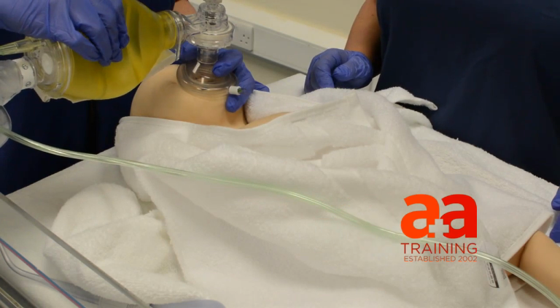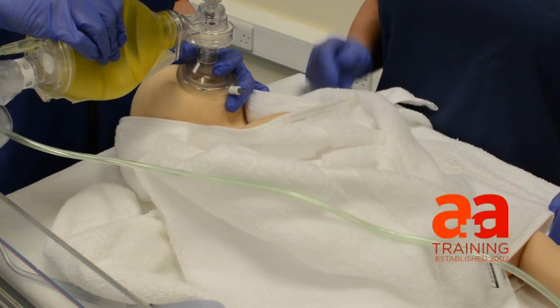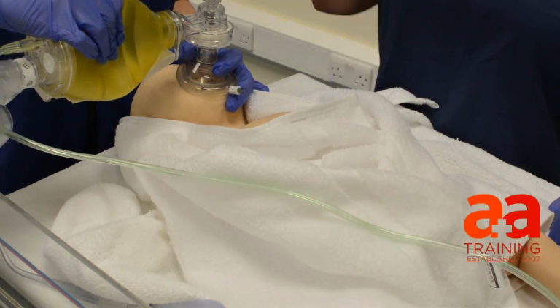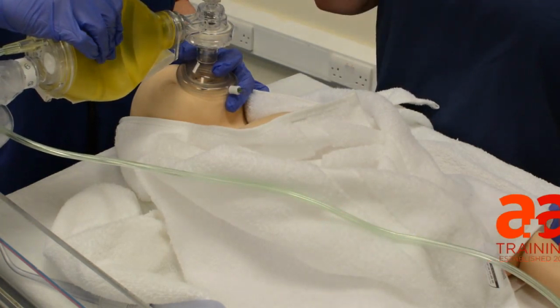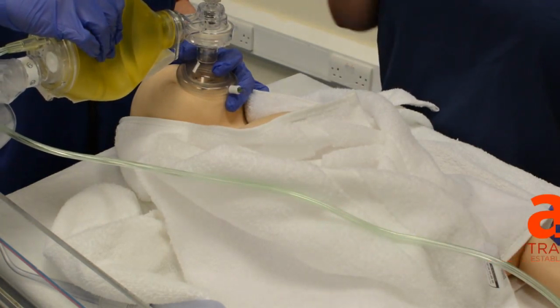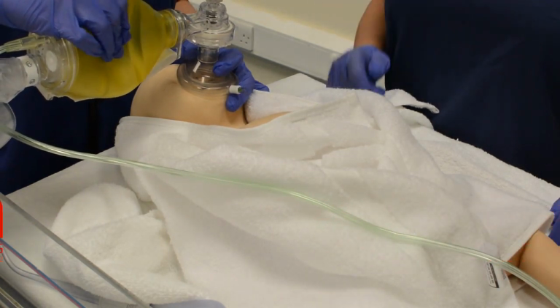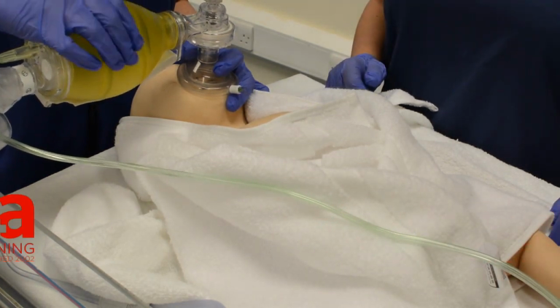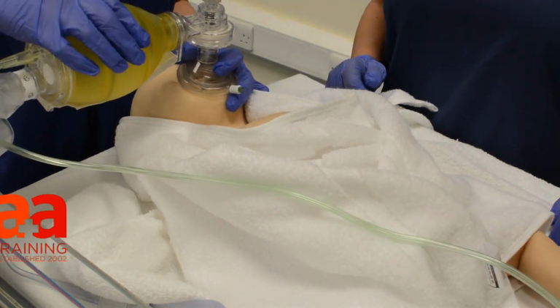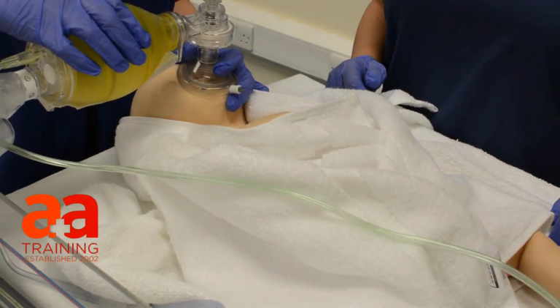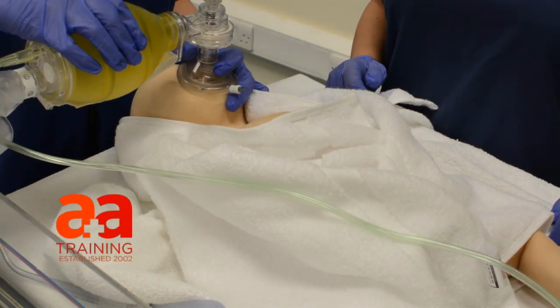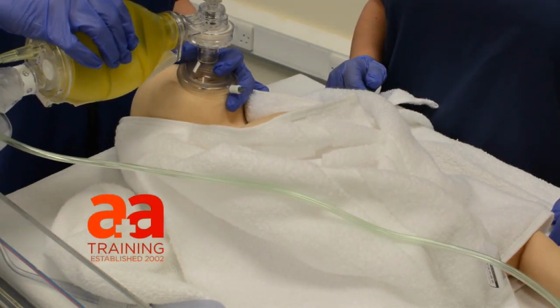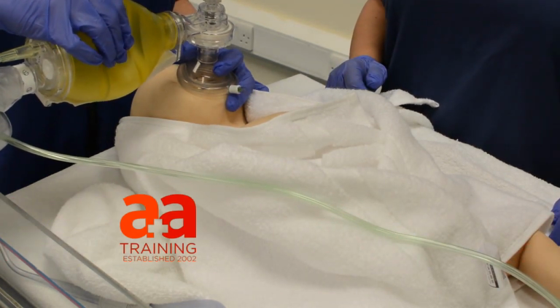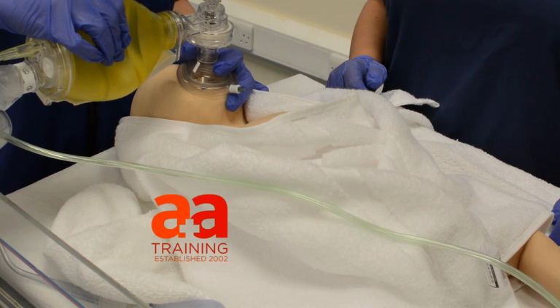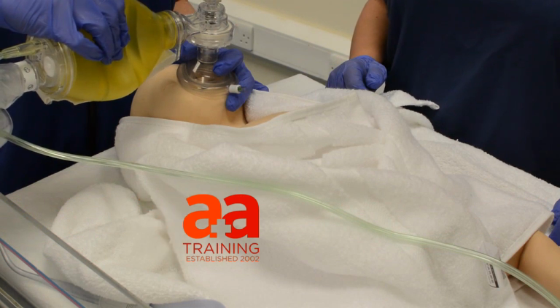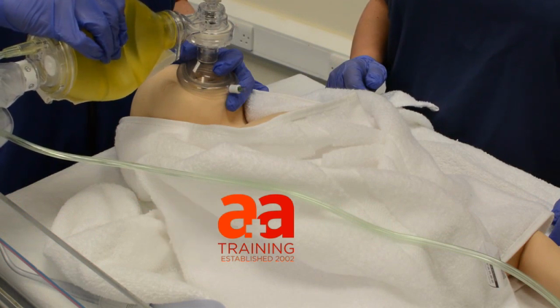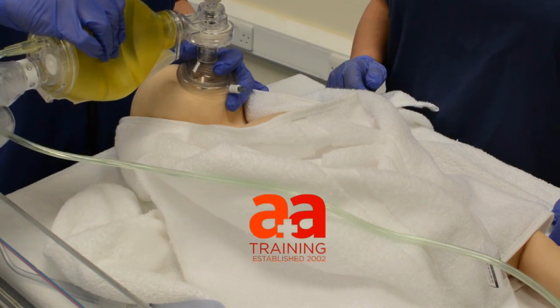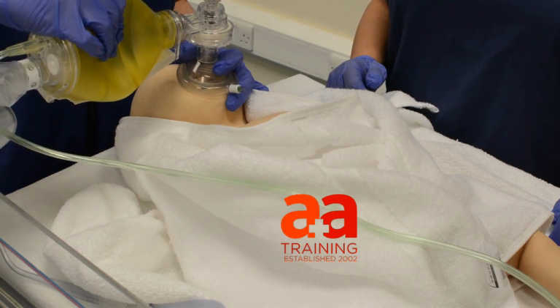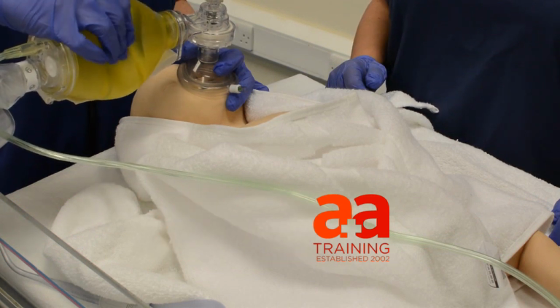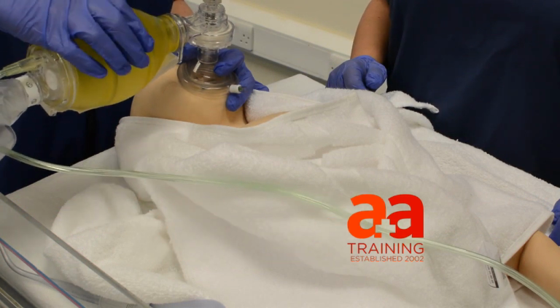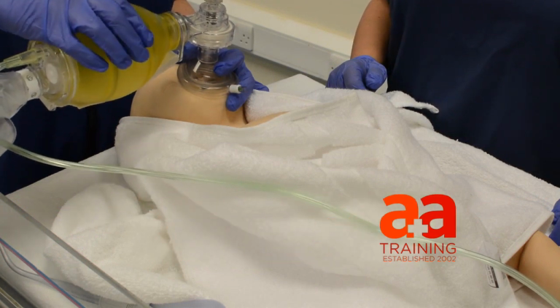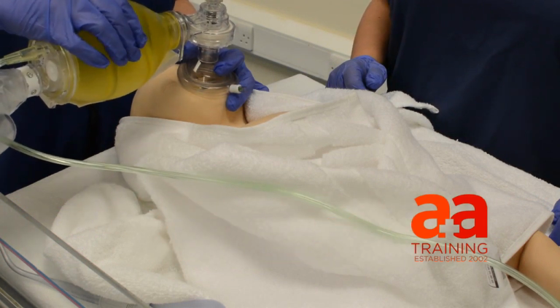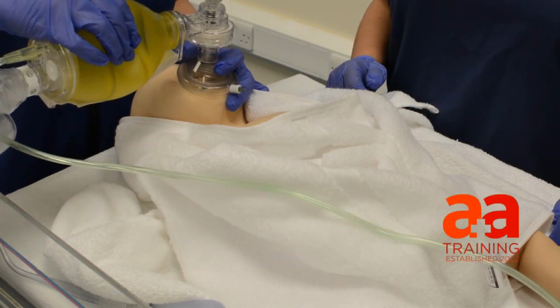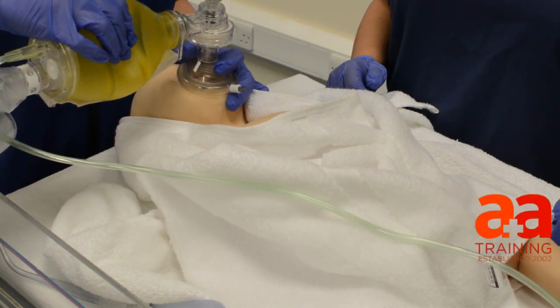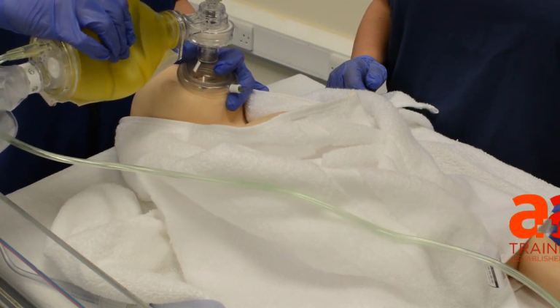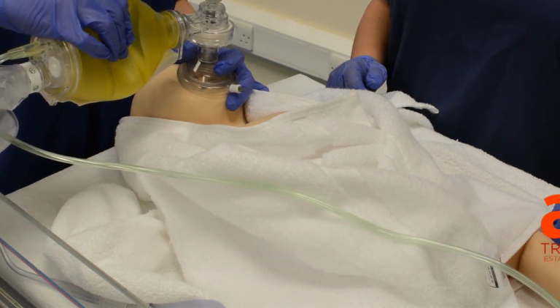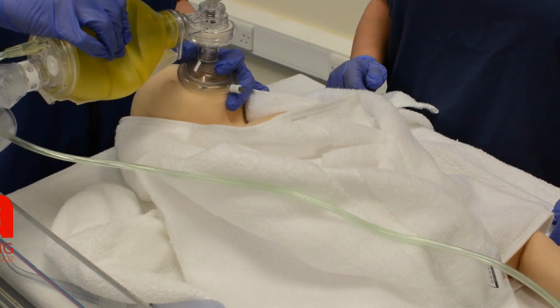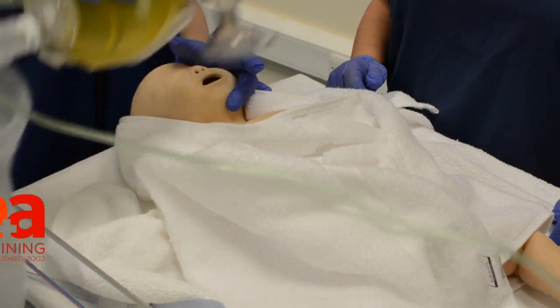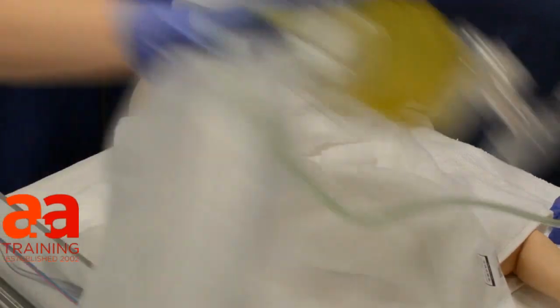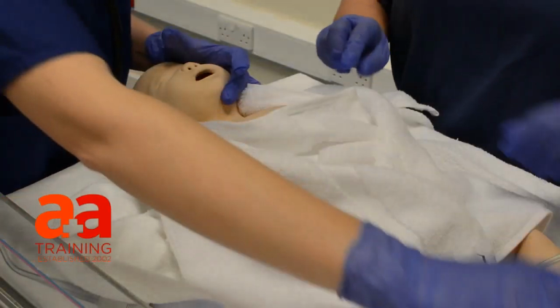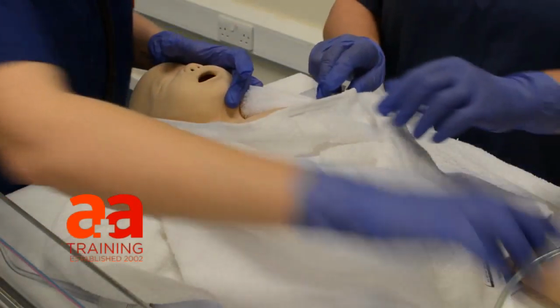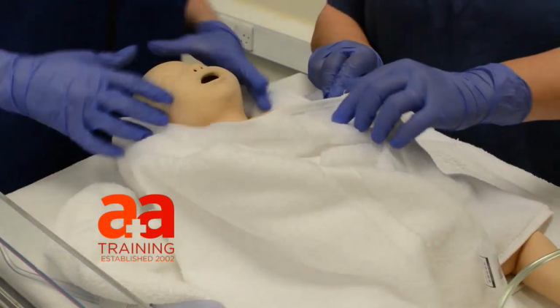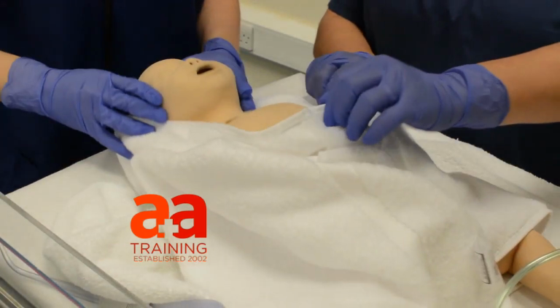Three, three, three. Four, four, four. Five, five, five. I didn't see any chest rise. I didn't see any chest rise either.